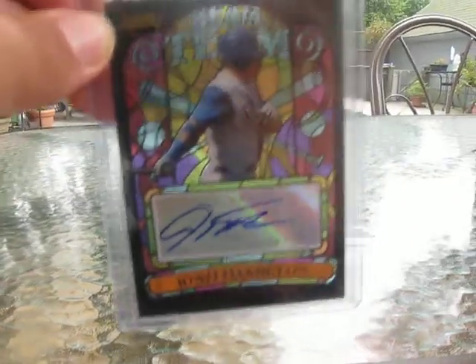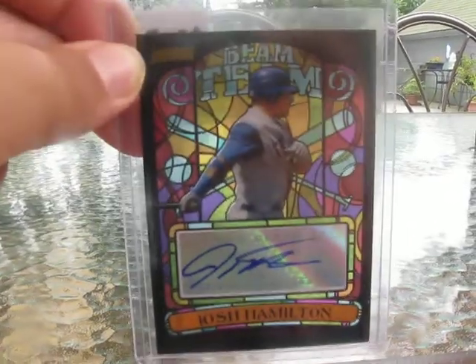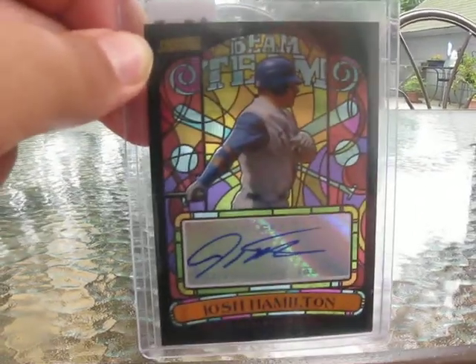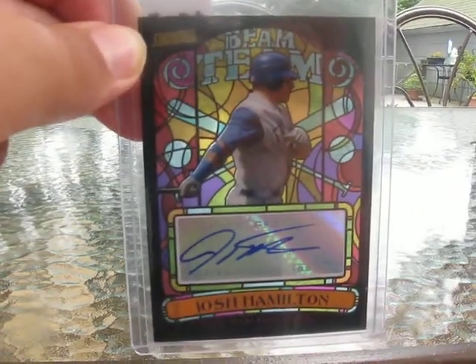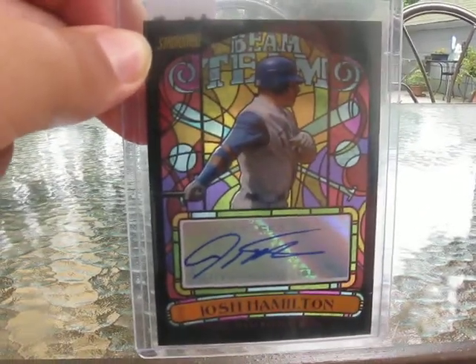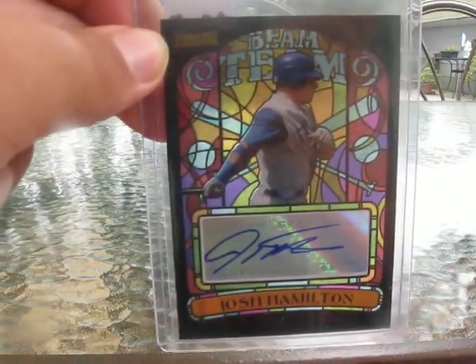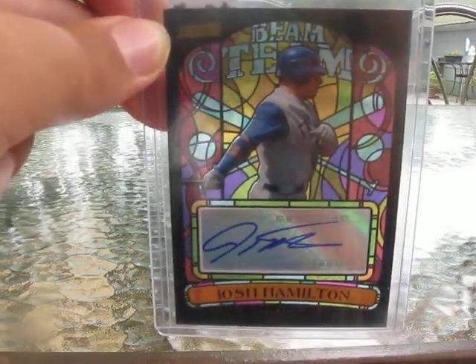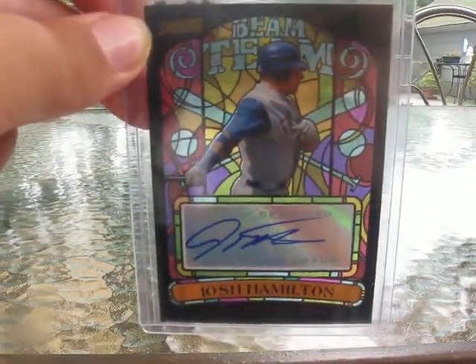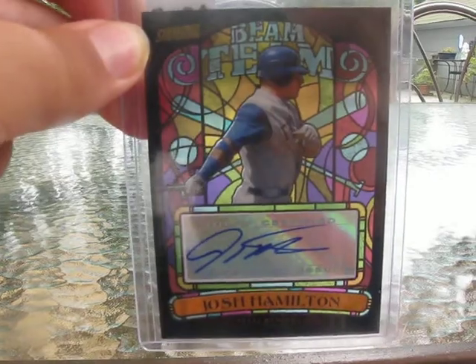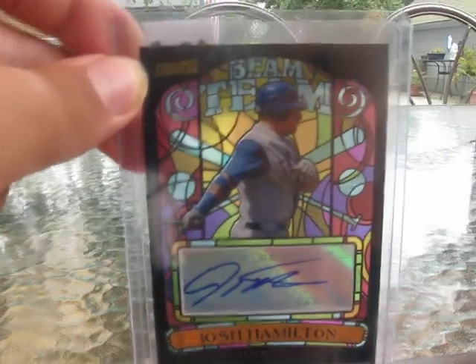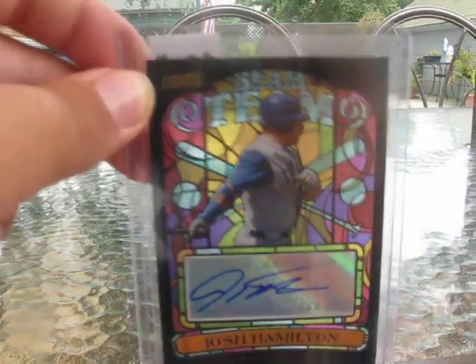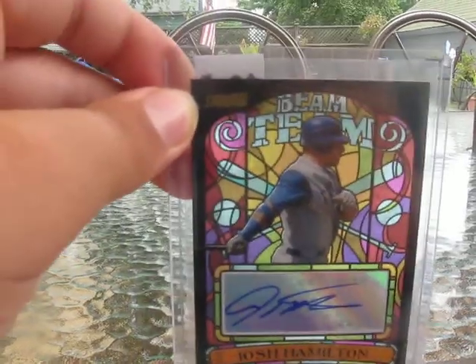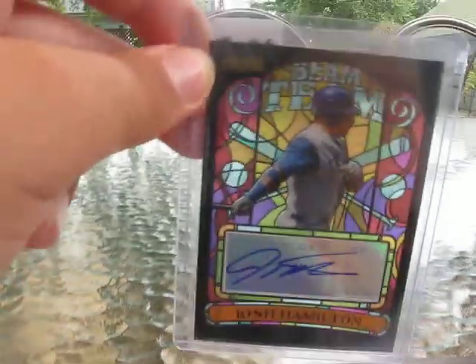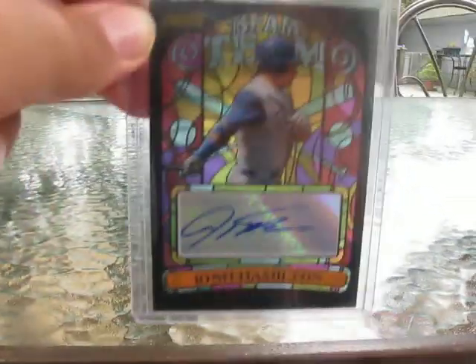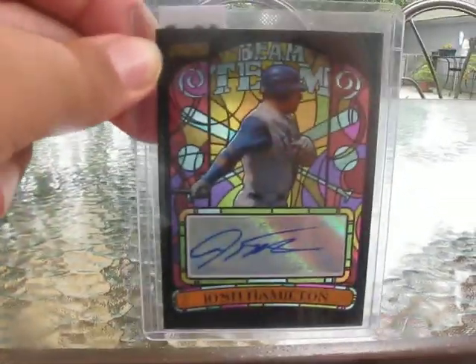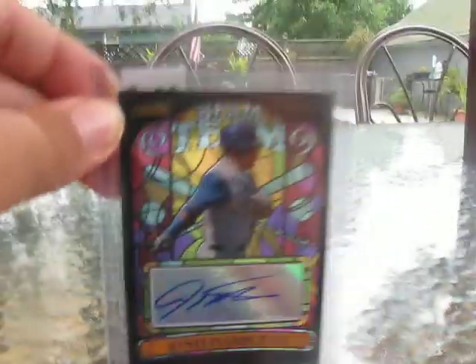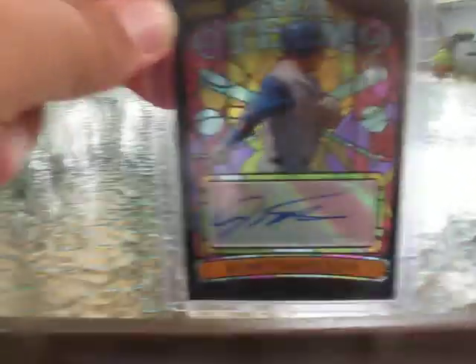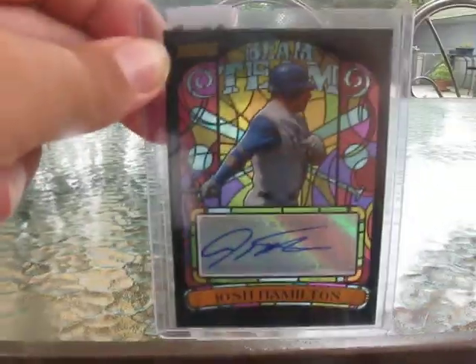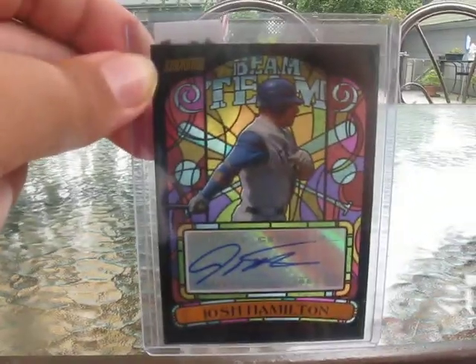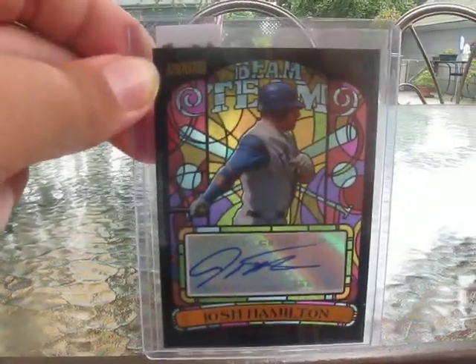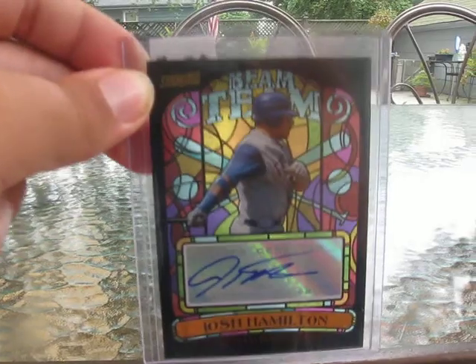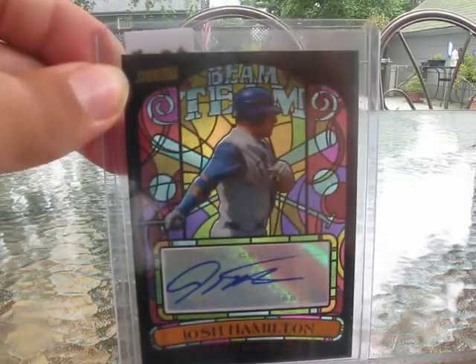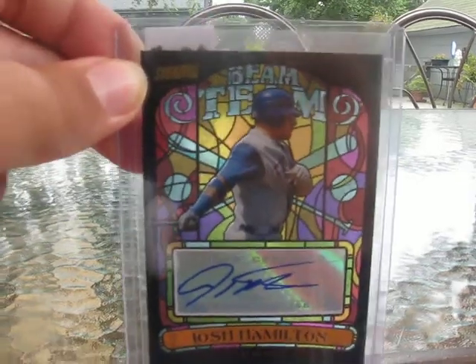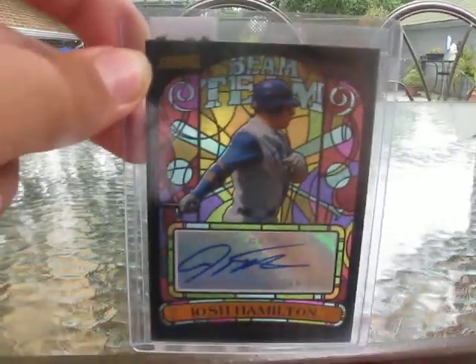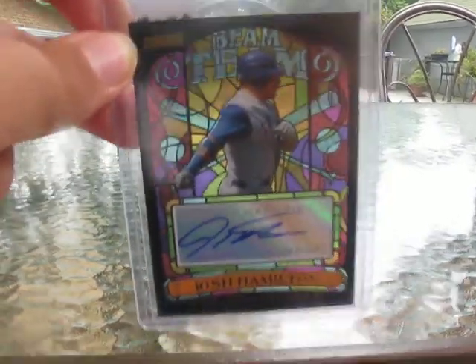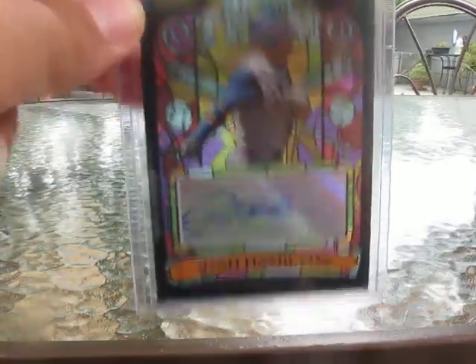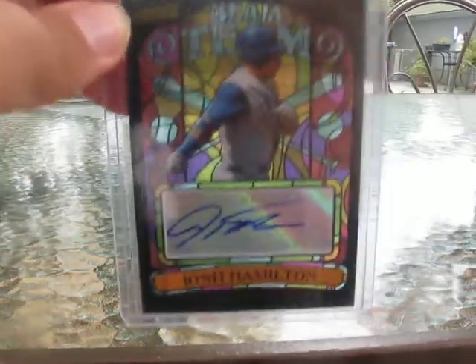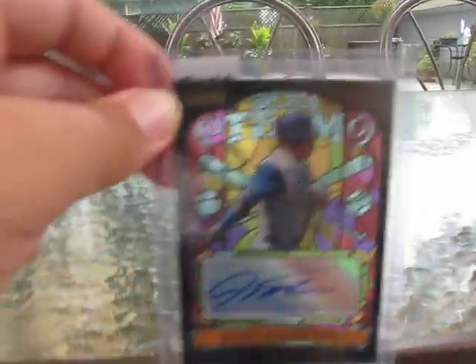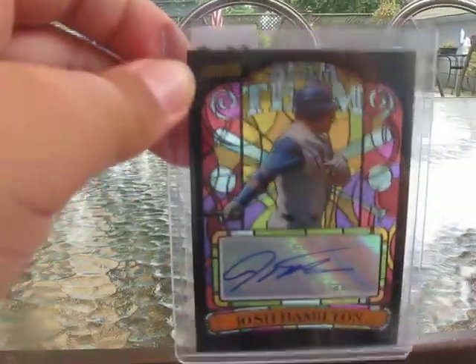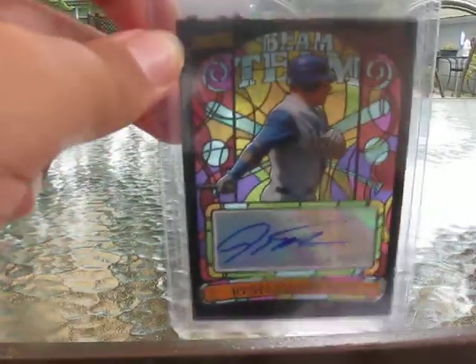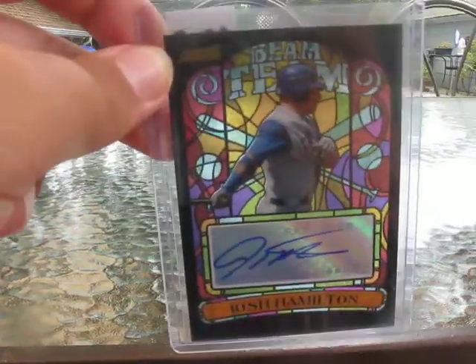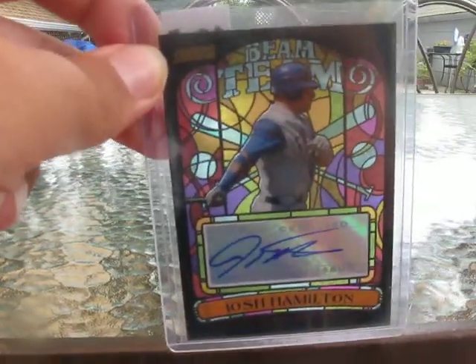I also bought a pack of 09 Topps Series 2 and I had my personal pull of a lifetime out of it. So I'm going to shoot another video. First I just decided I'll share the Hamilton Autograph with you.